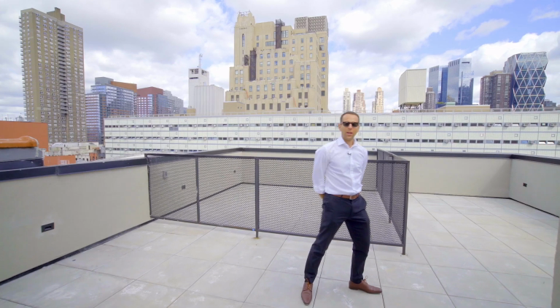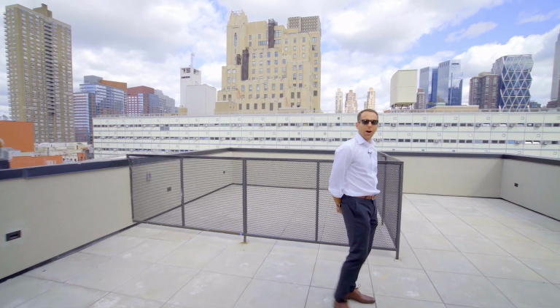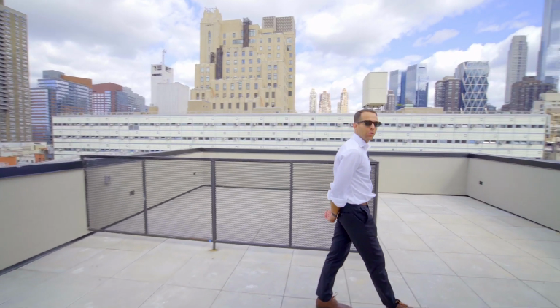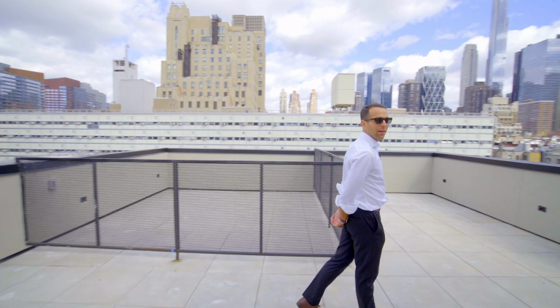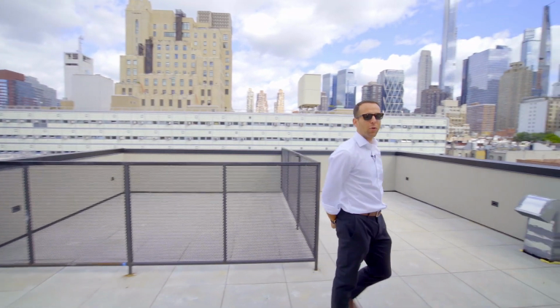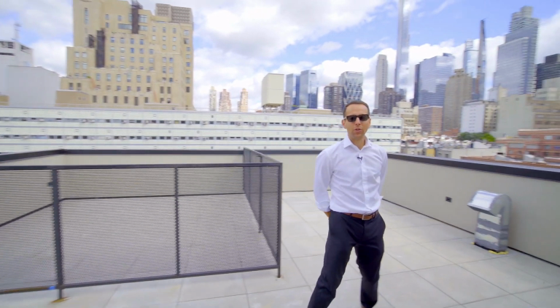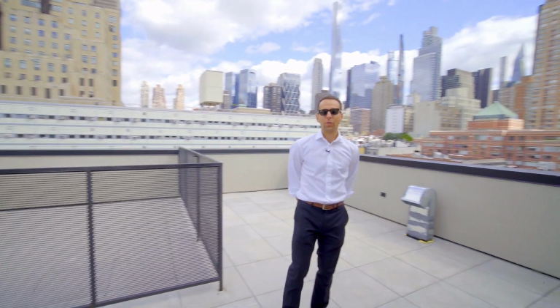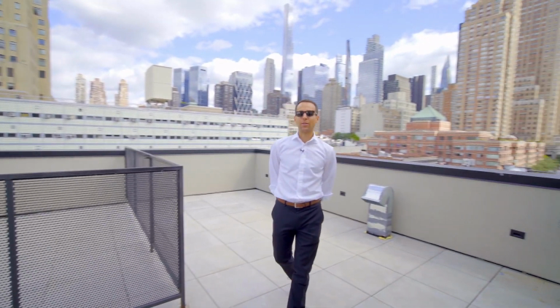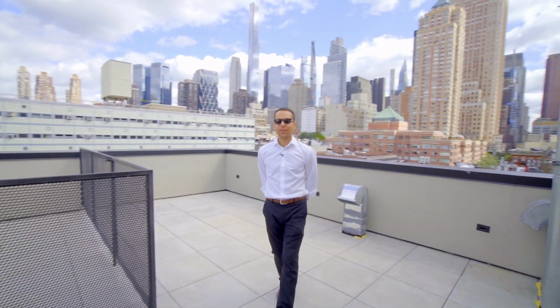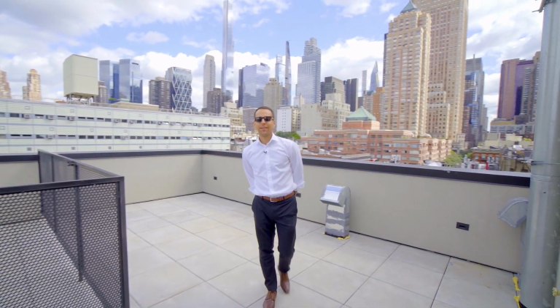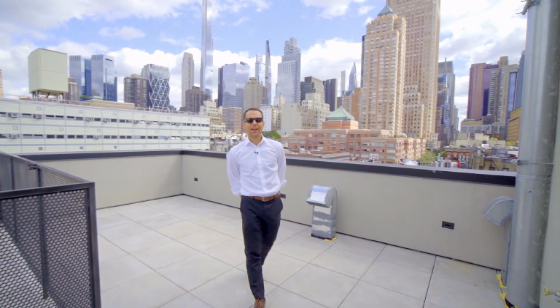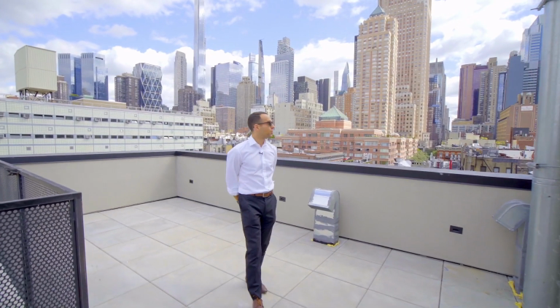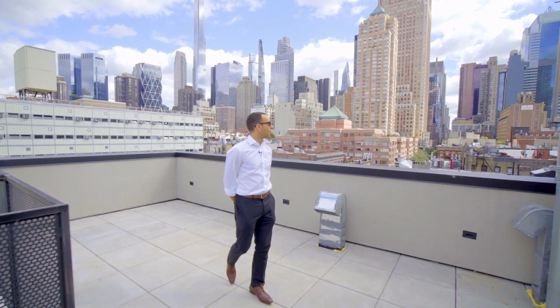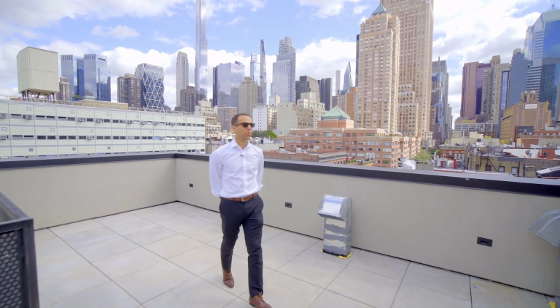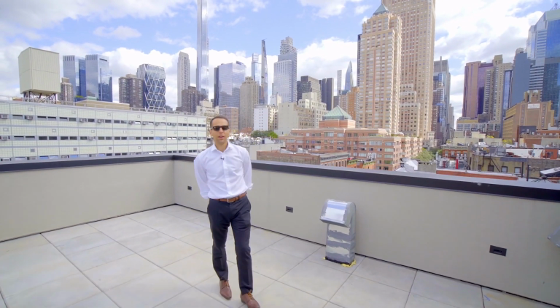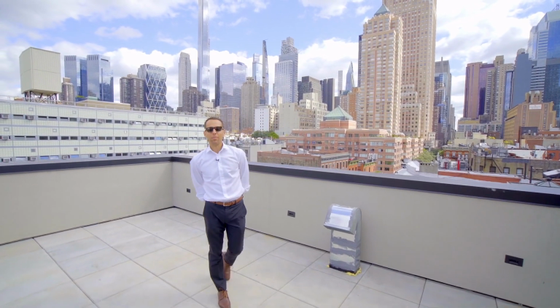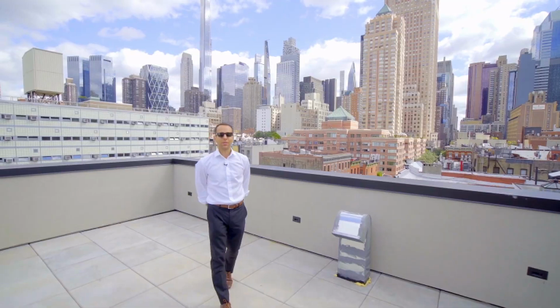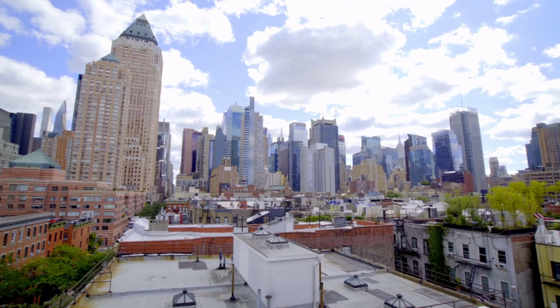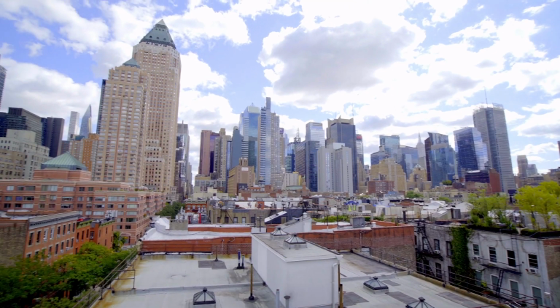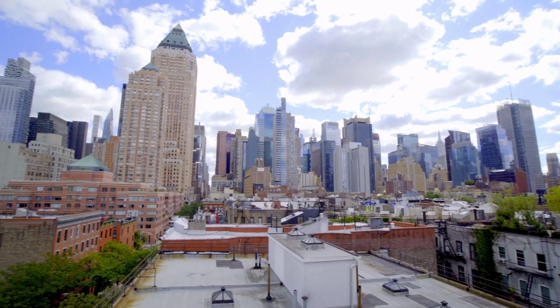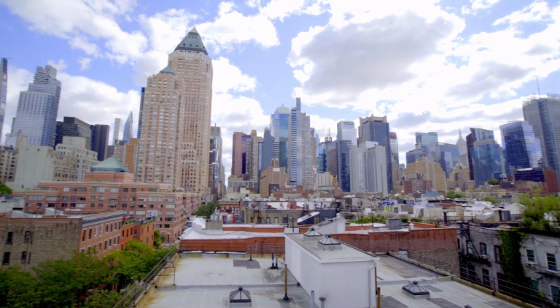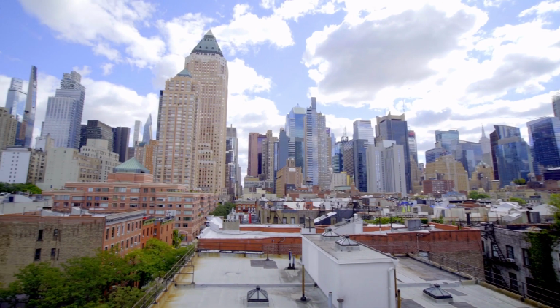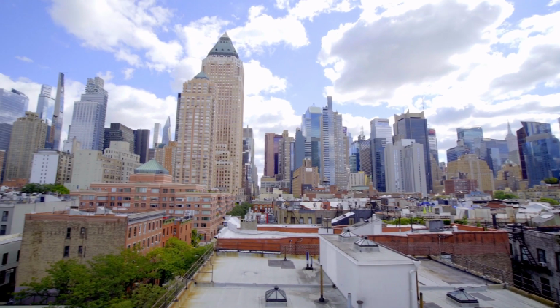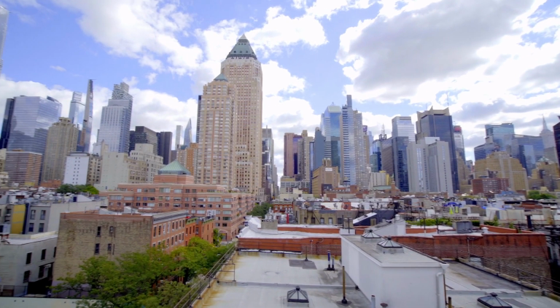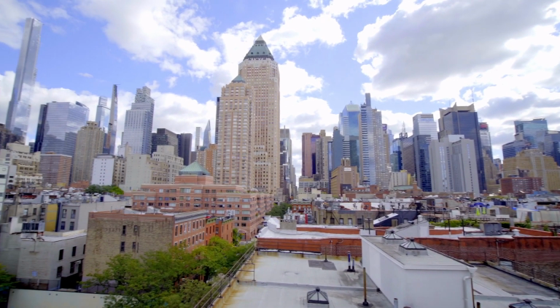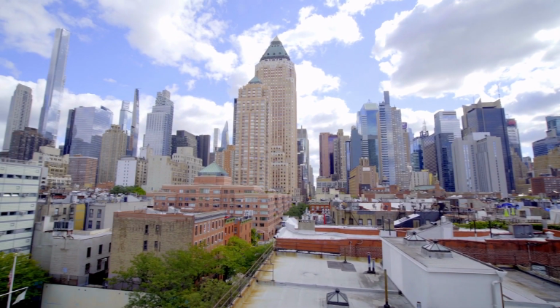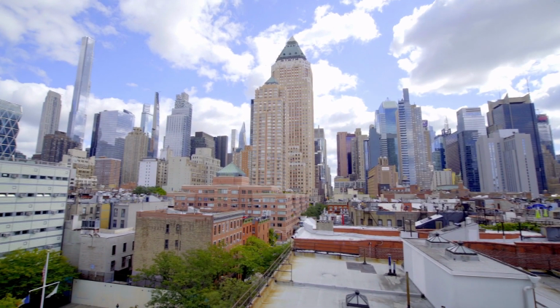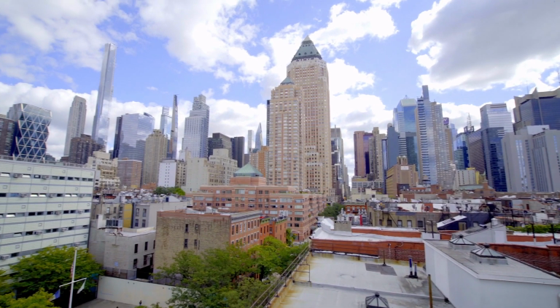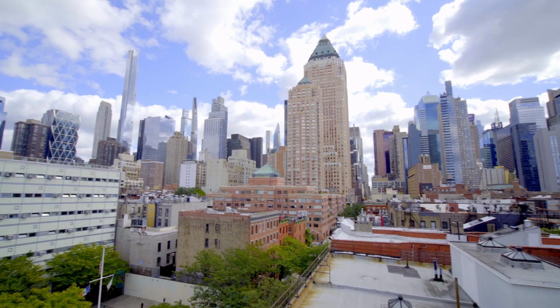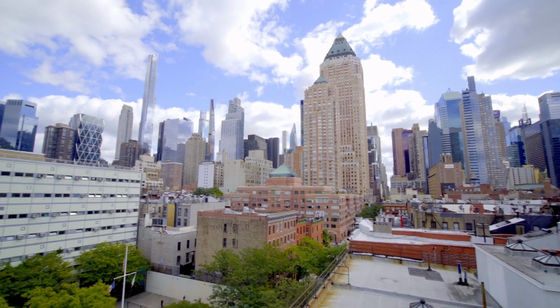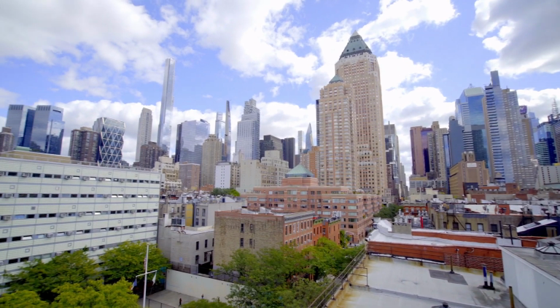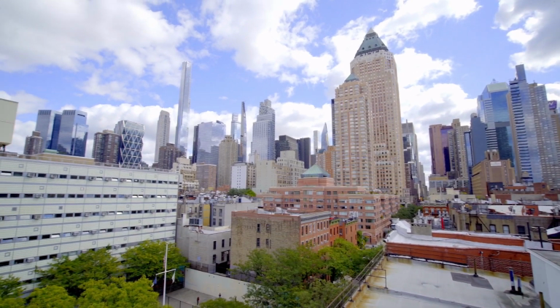We're here on the roof deck of 422 West 49th Street. The deck offers incredible views of the Midtown skyline from the Empire State Building all the way up to Columbus Circle, with a little peek at the river to the west.